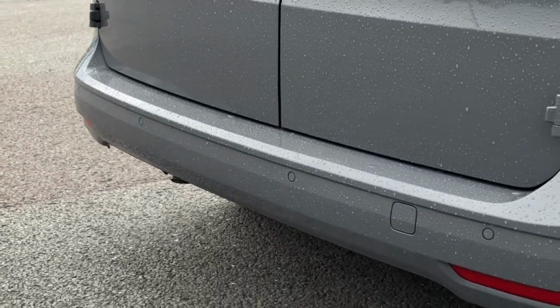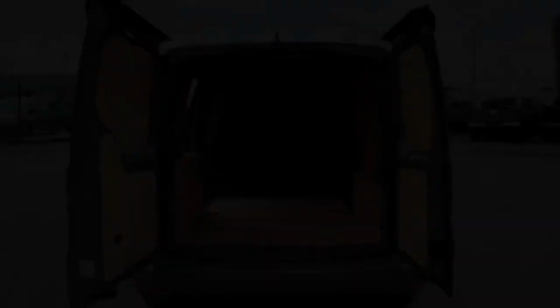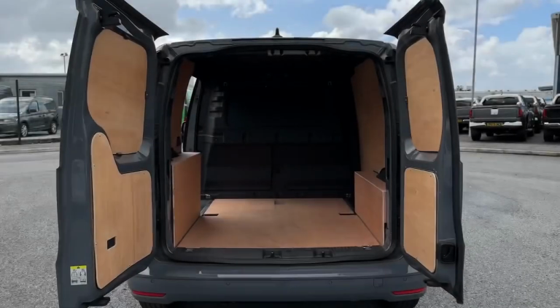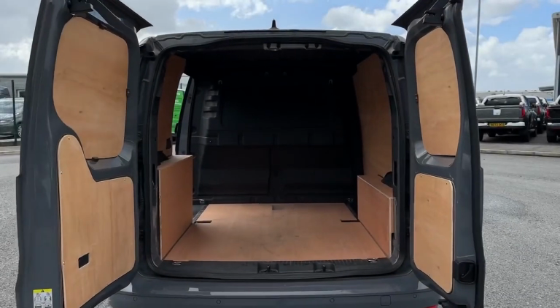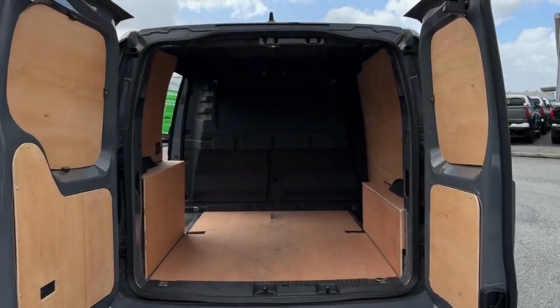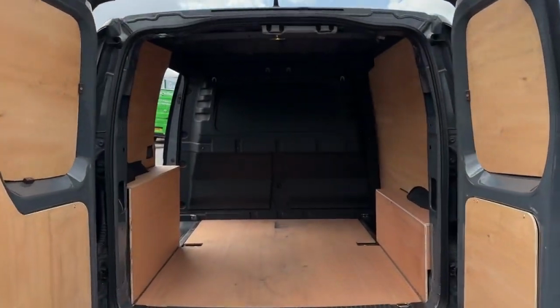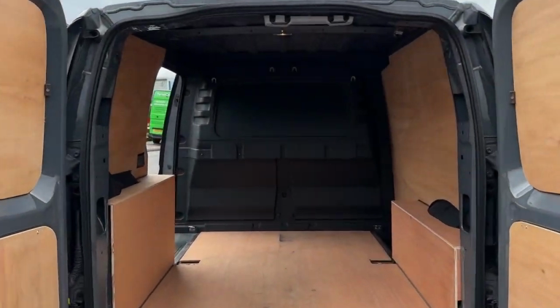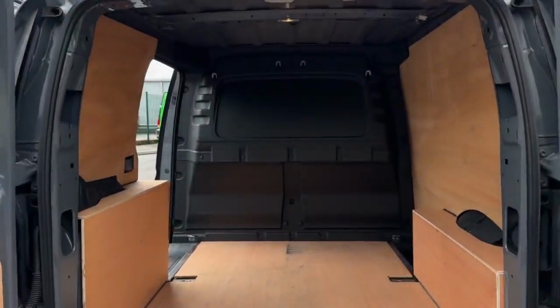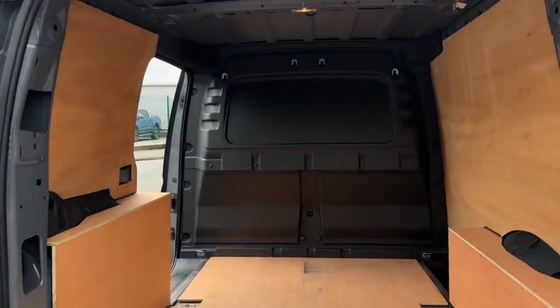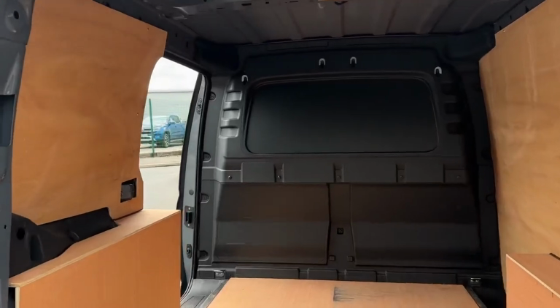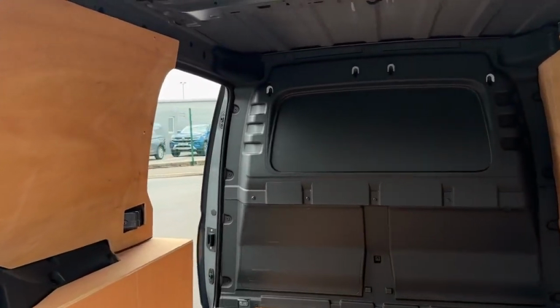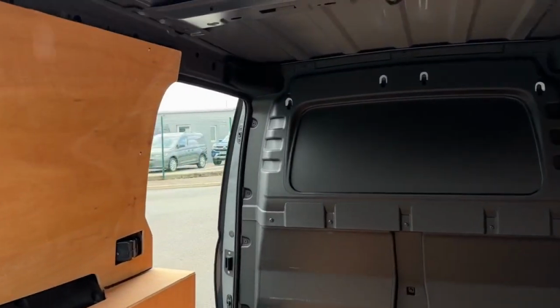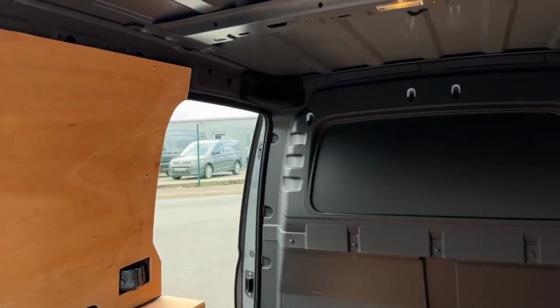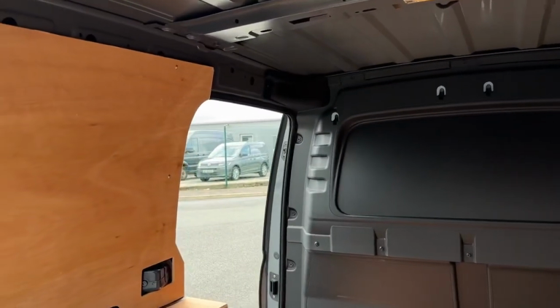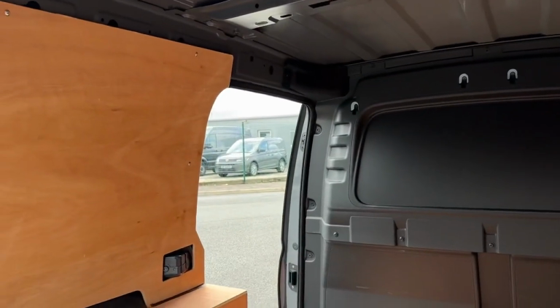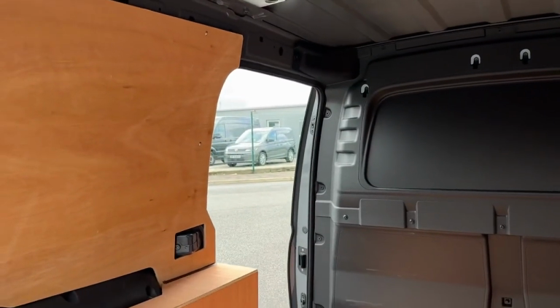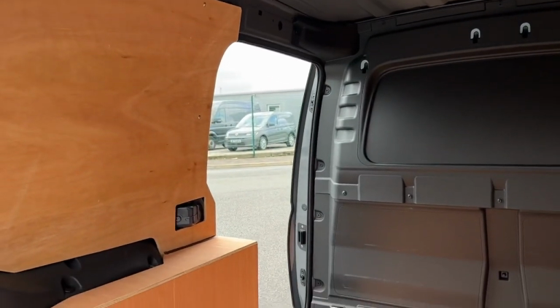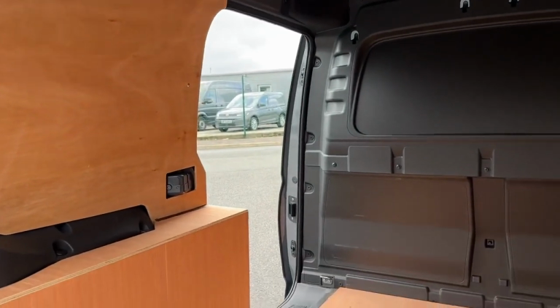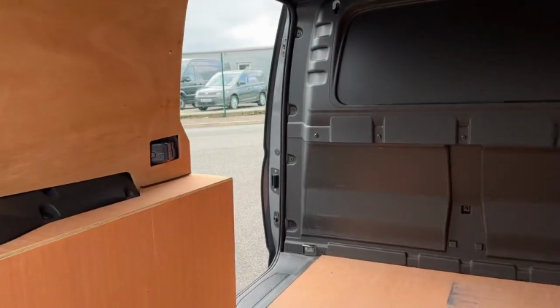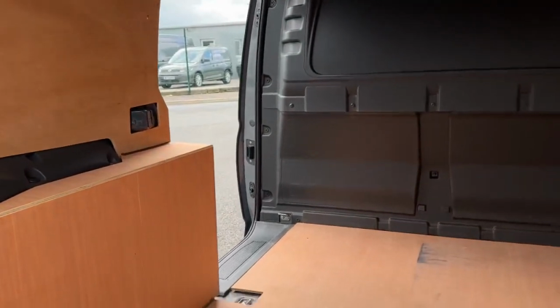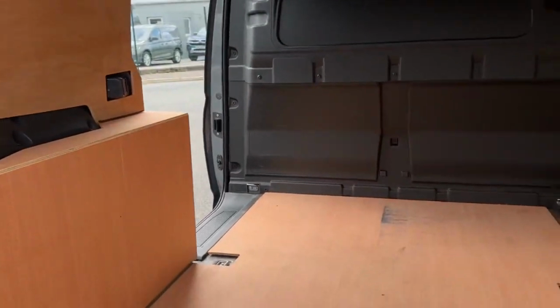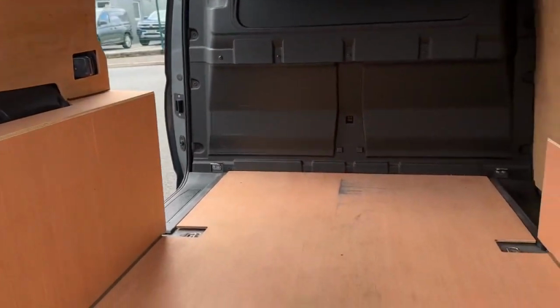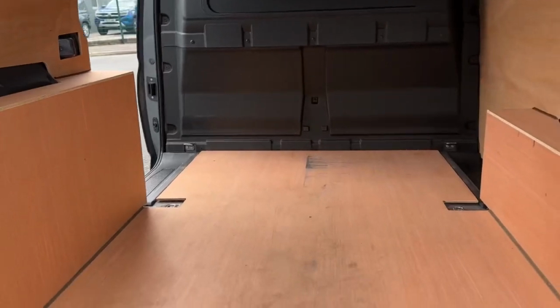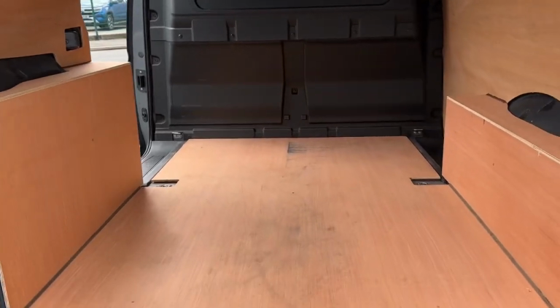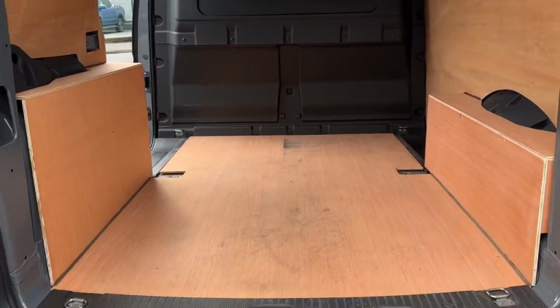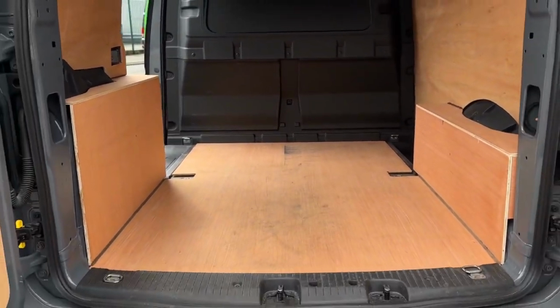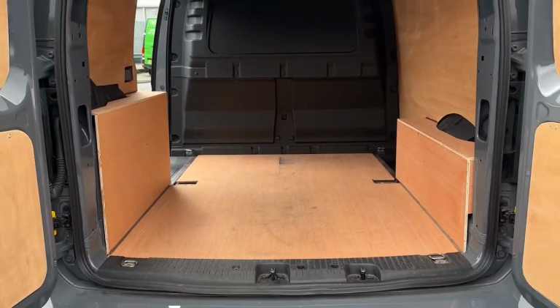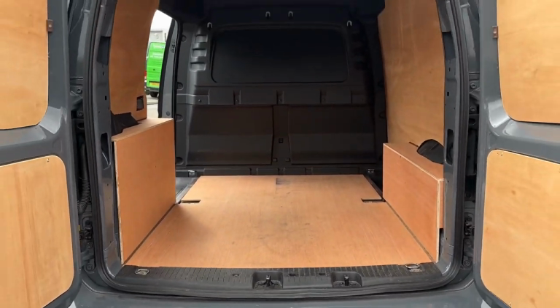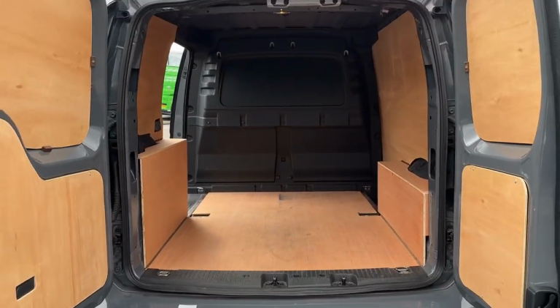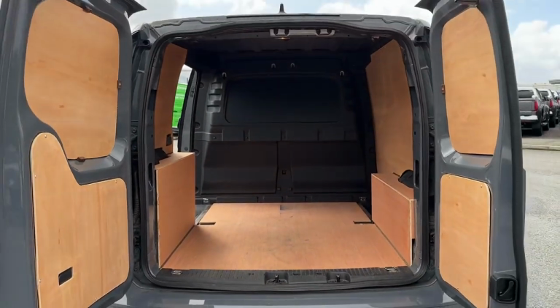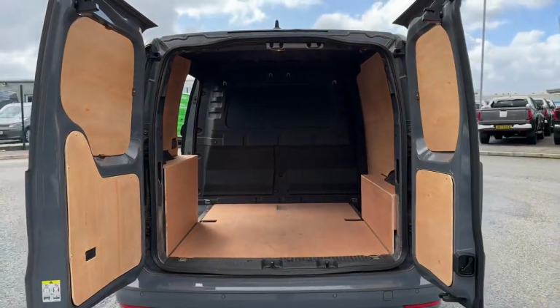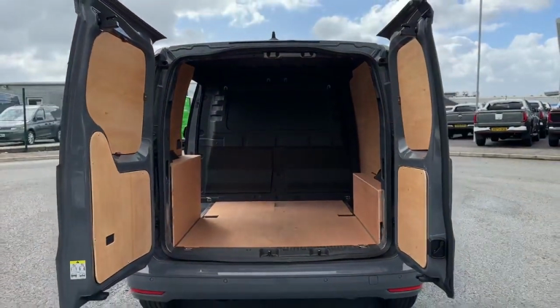Into the rear space now, you've got the two opening barn style doors. Inside you'll find the ply lining. You've also got a sliding side door as well, helping to get into the rear when it is full, and lashing rings for load restraint.